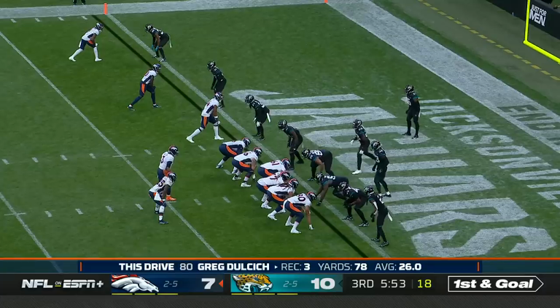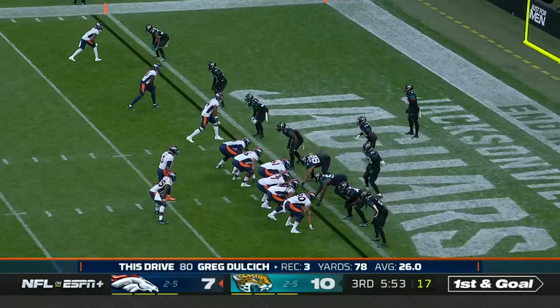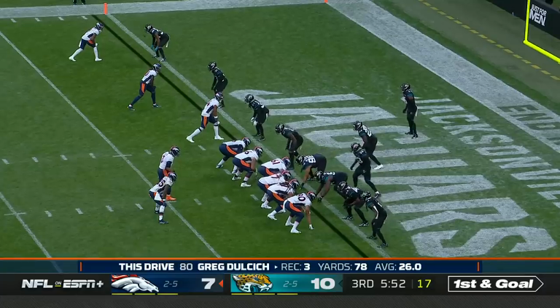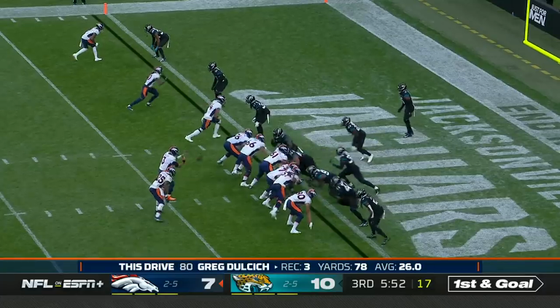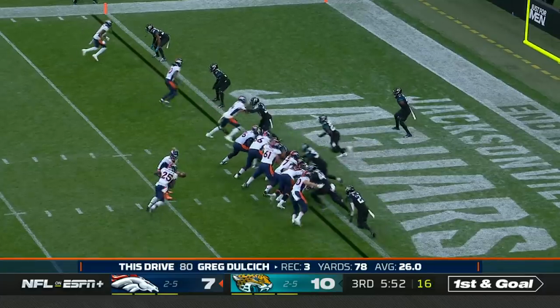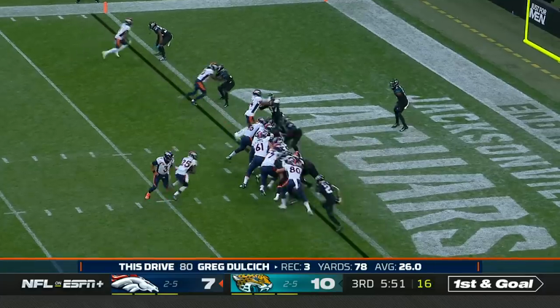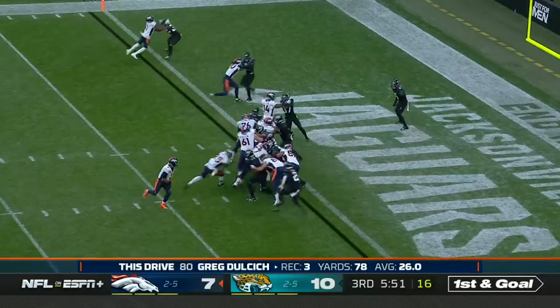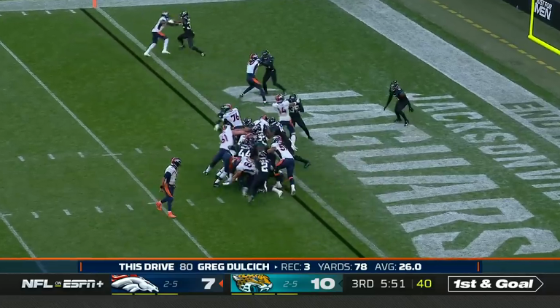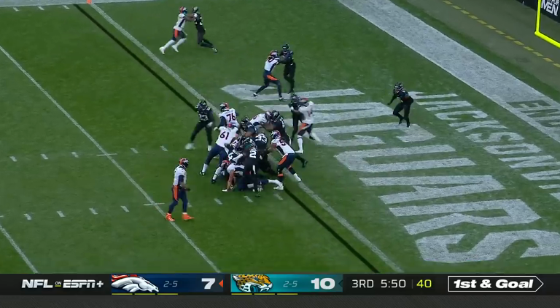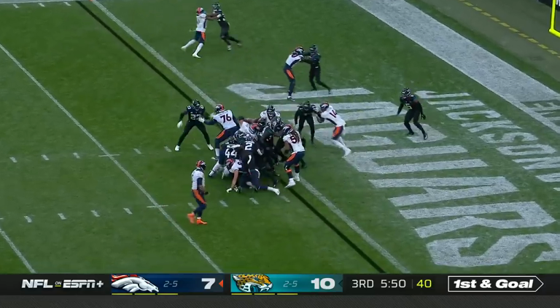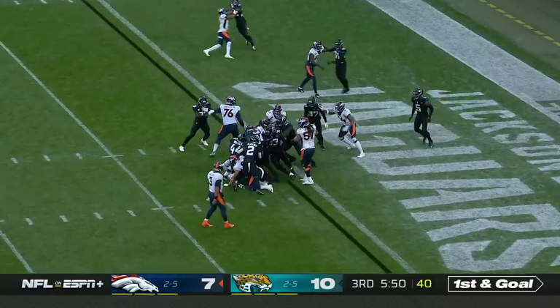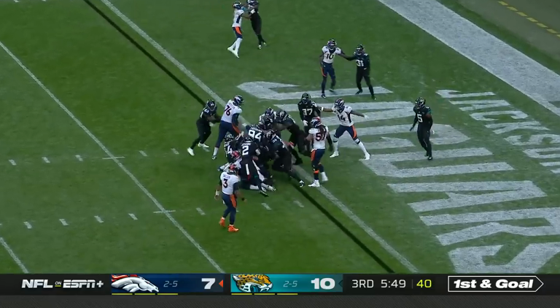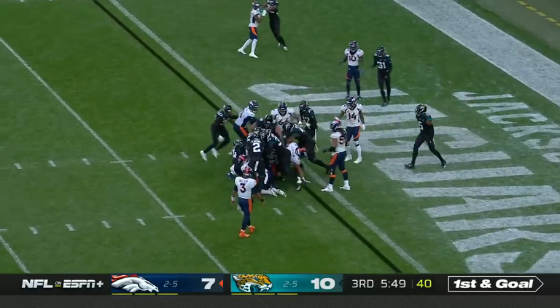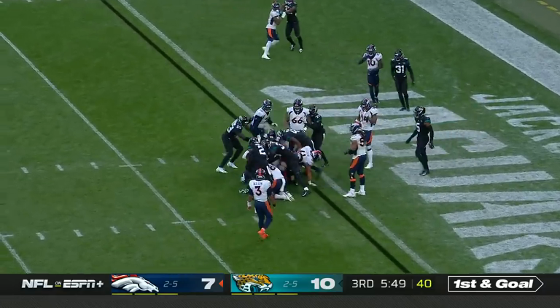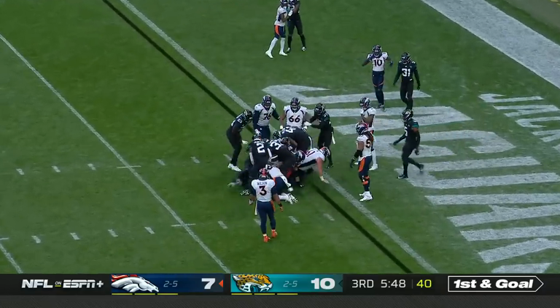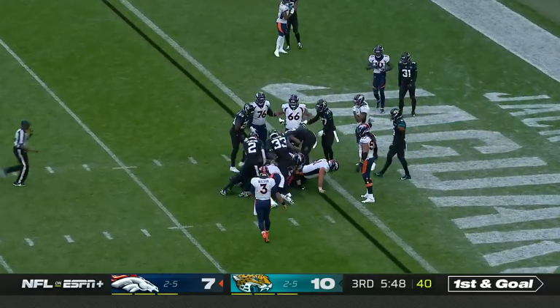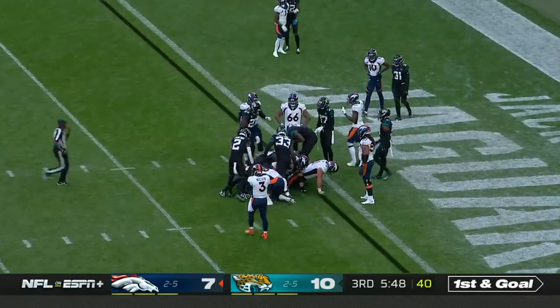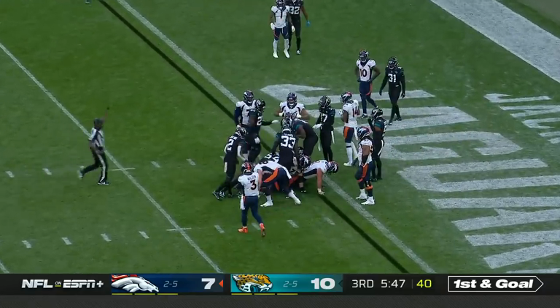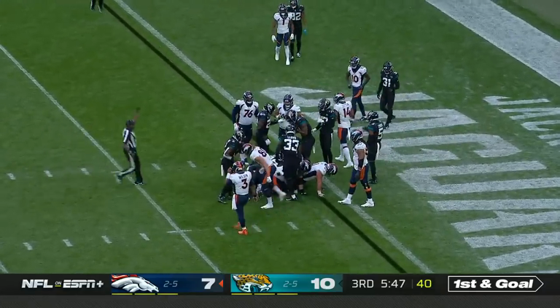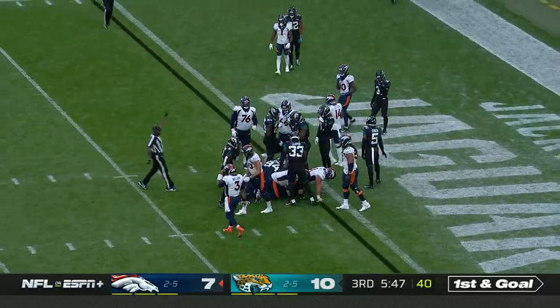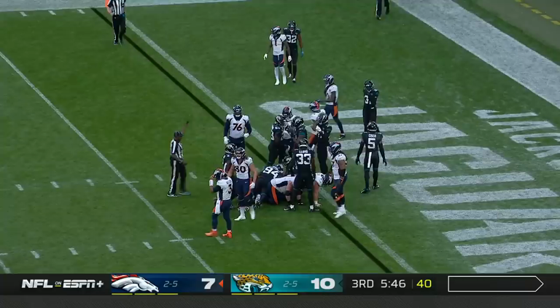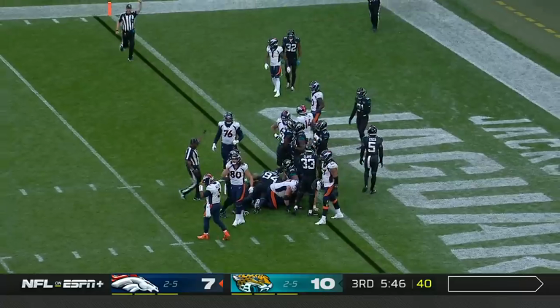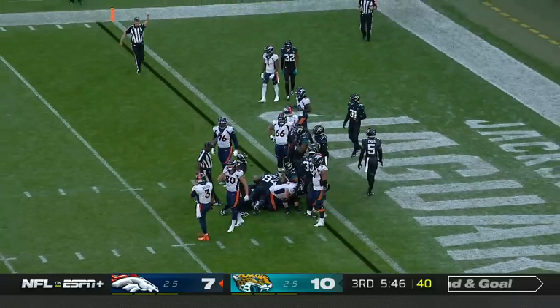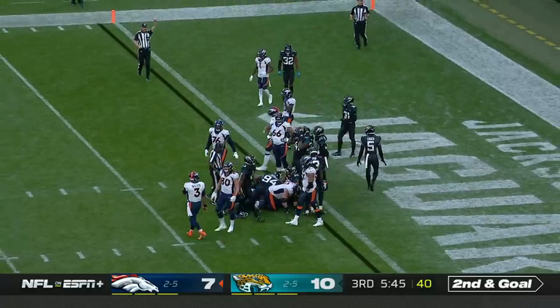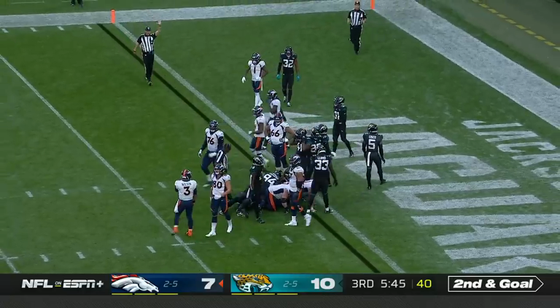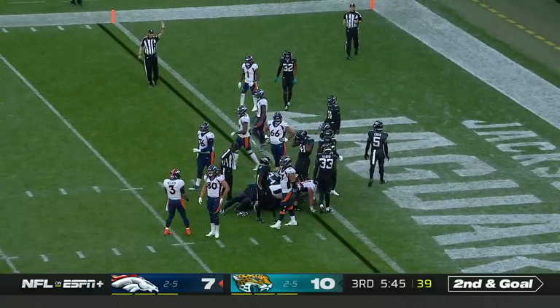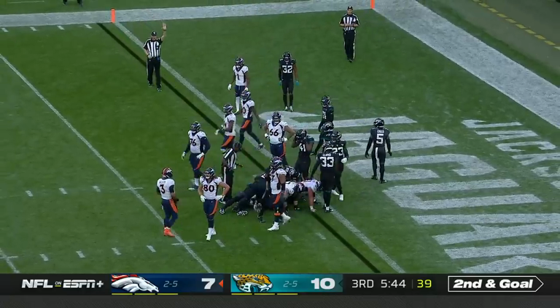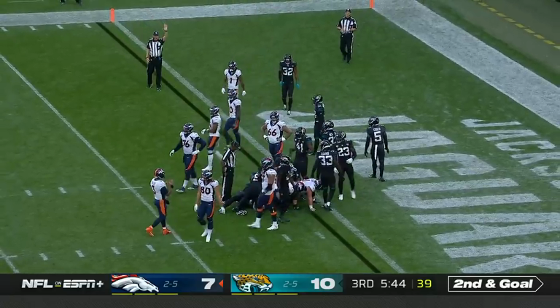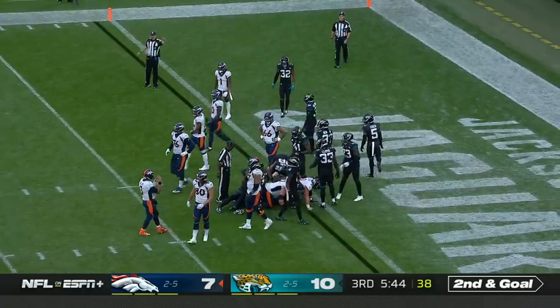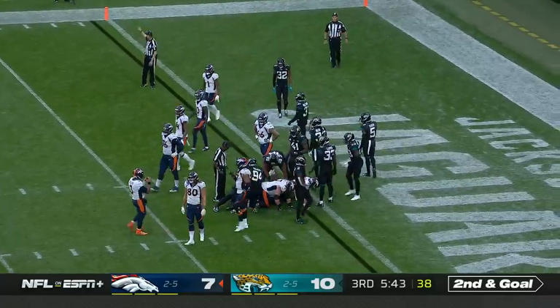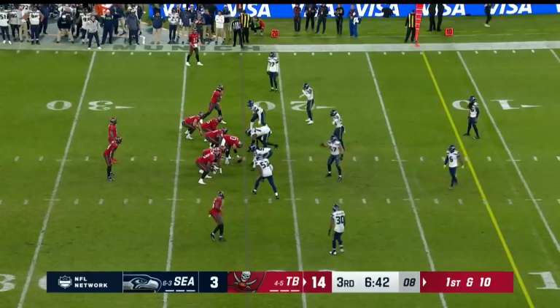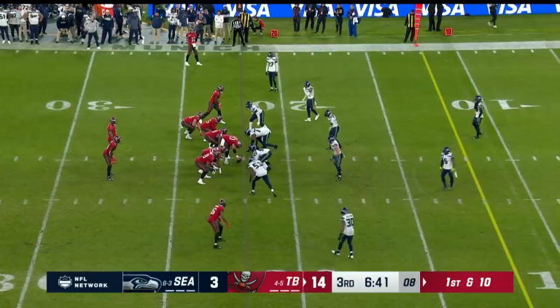Down from the one, Wilson out of the gun — handed to Melvin Gordon, and he is swallowed up. Trayvon Walker — excellent stop at the goal line.